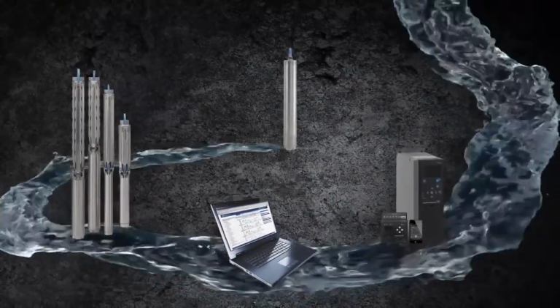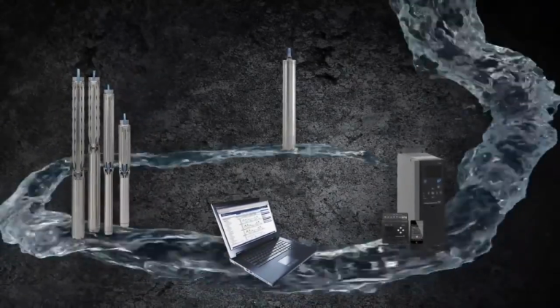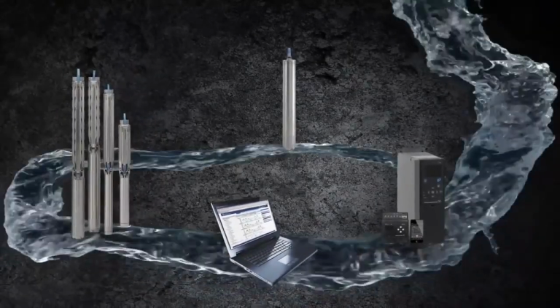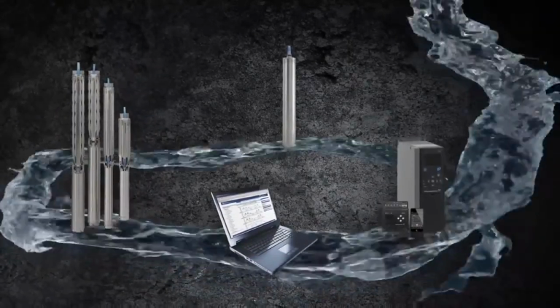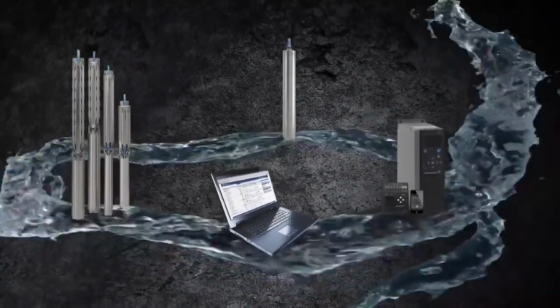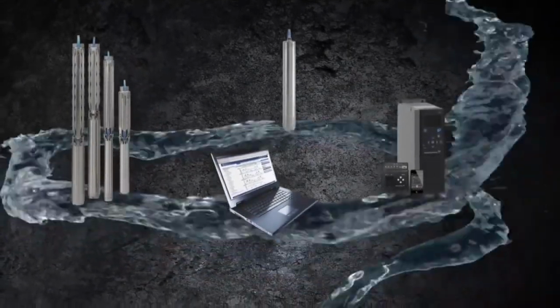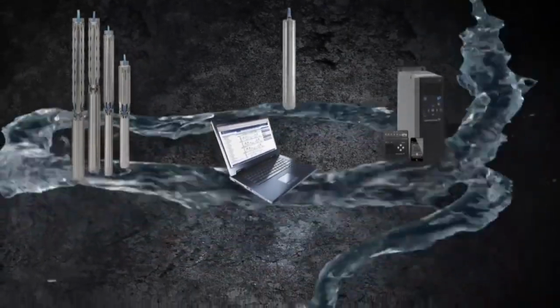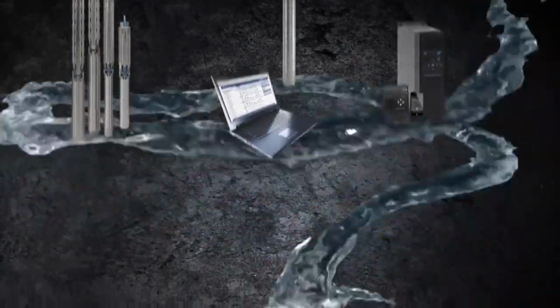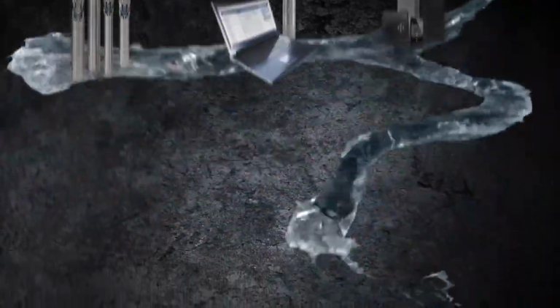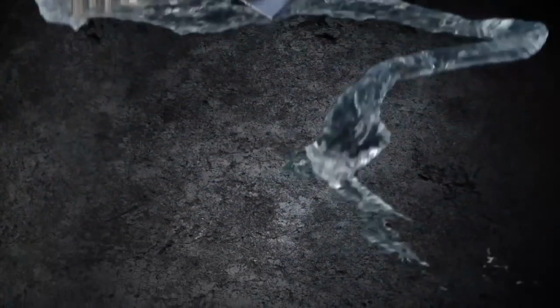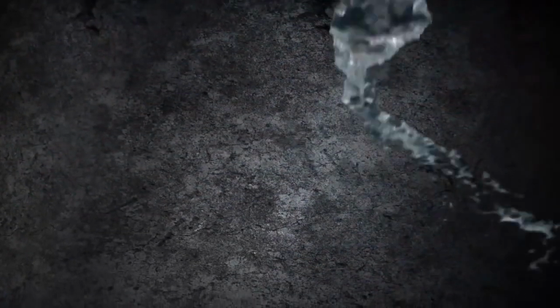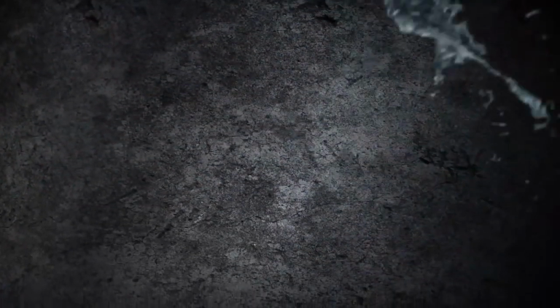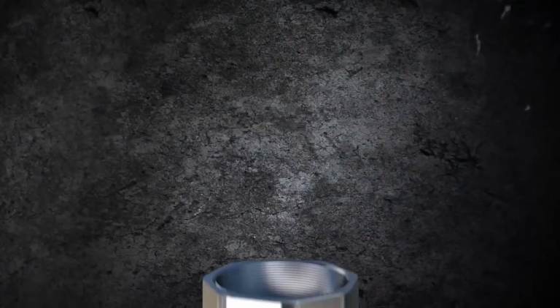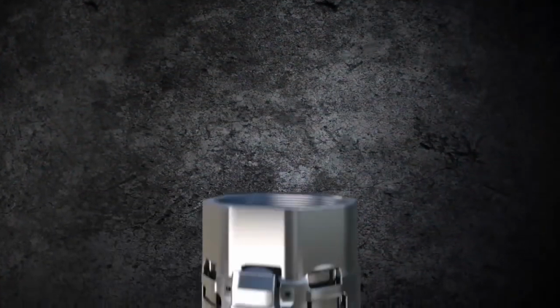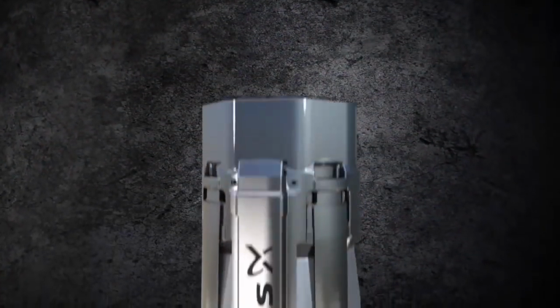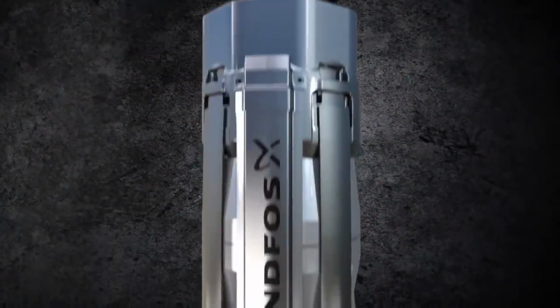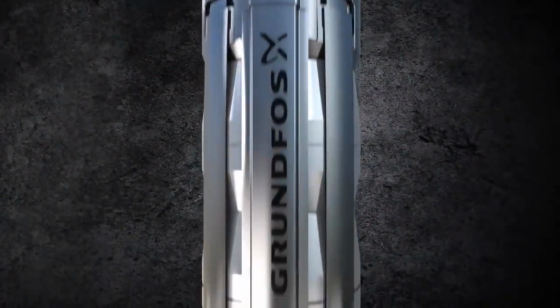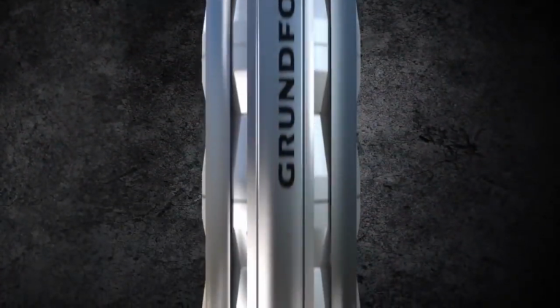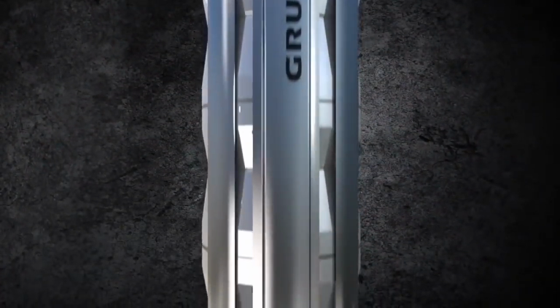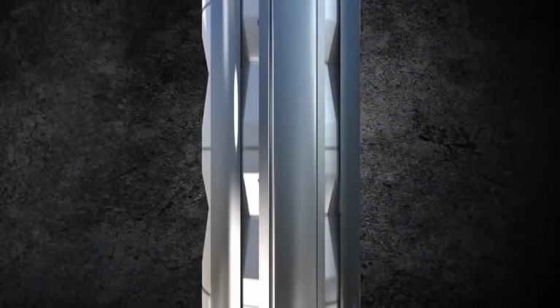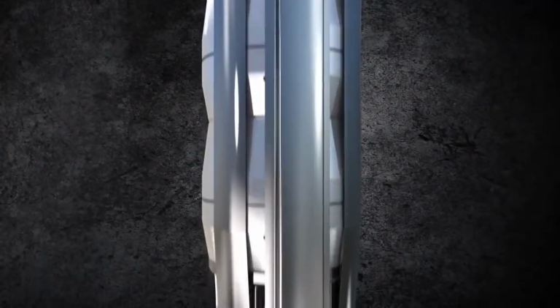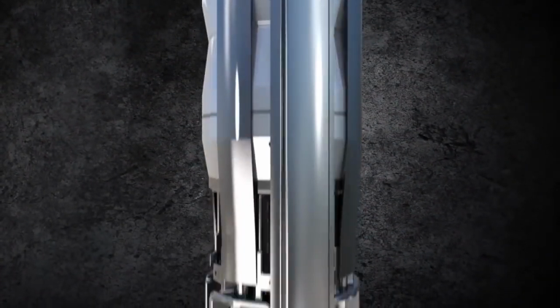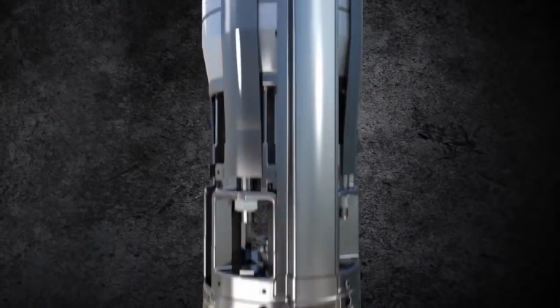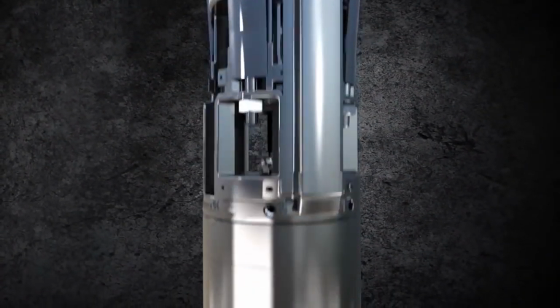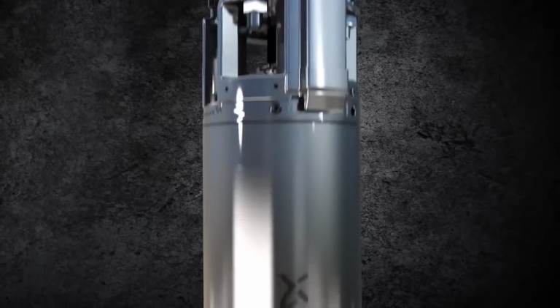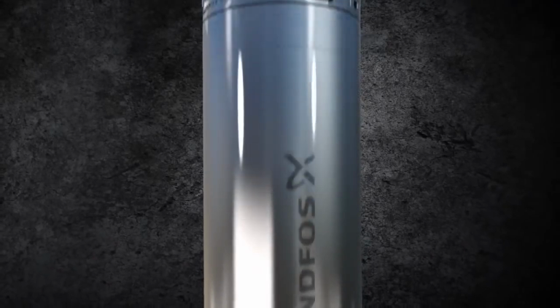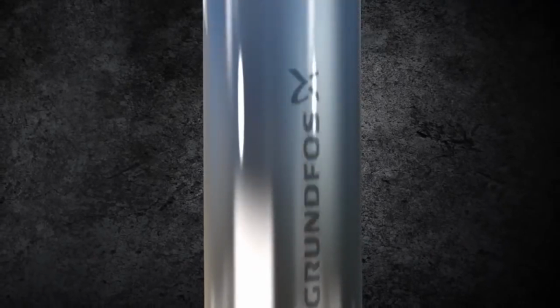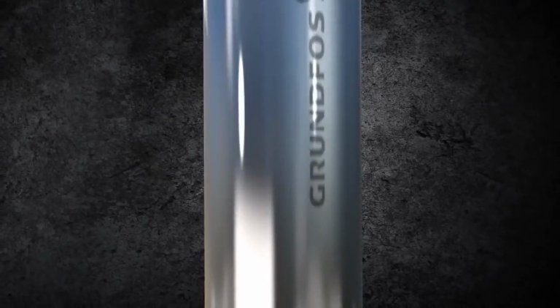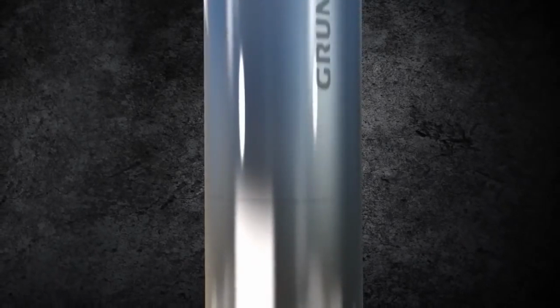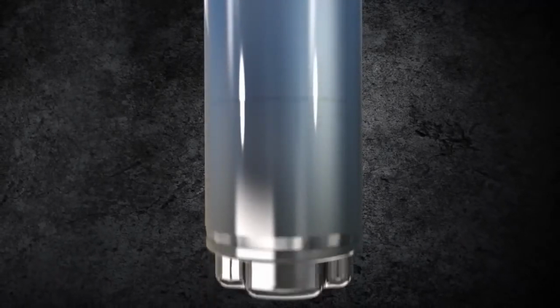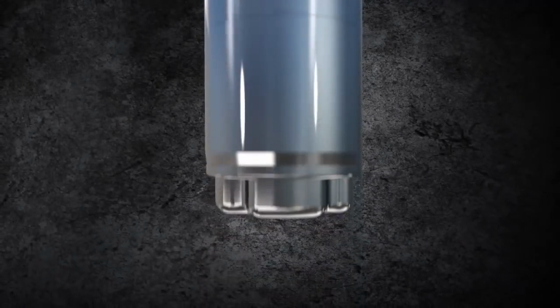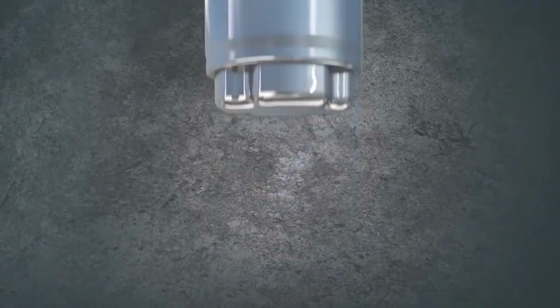So if you want peace of mind, go with the SP pump. It's reliable, it's energy efficient, it's long-lived, and it's the original all-stainless steel.